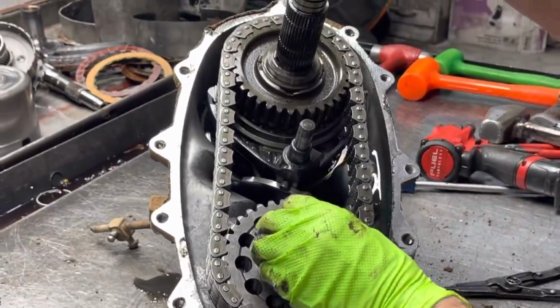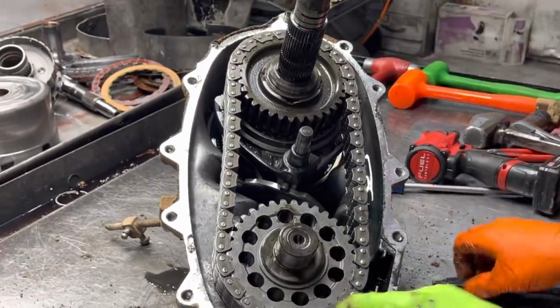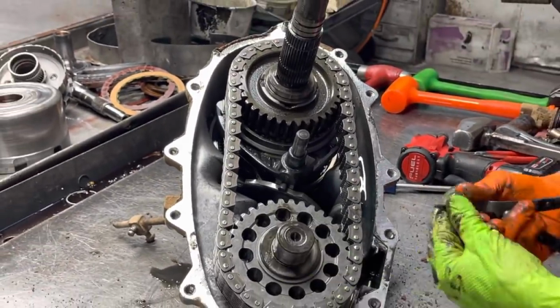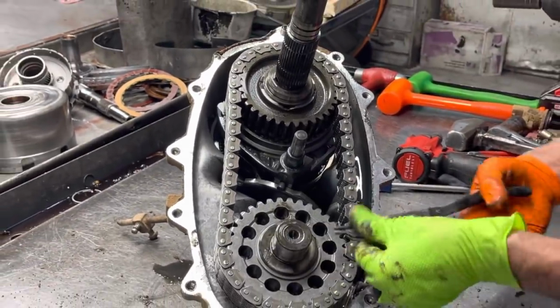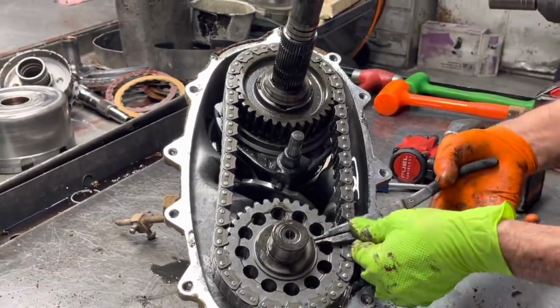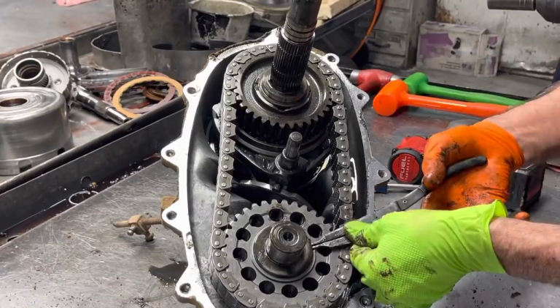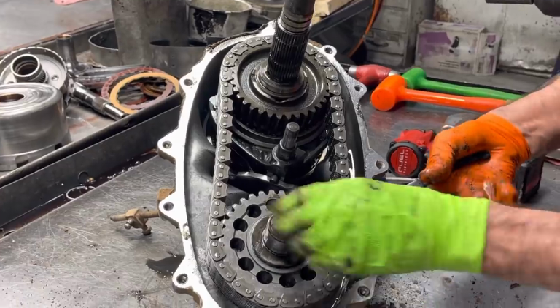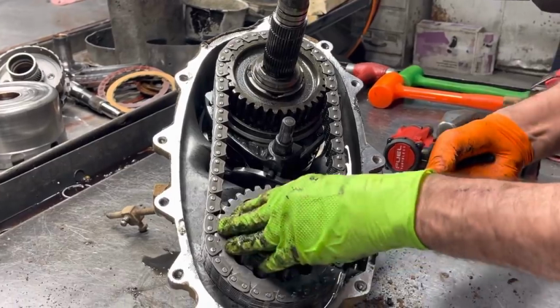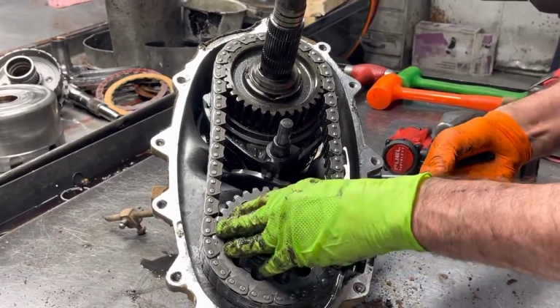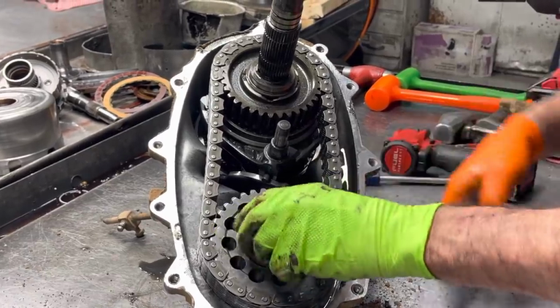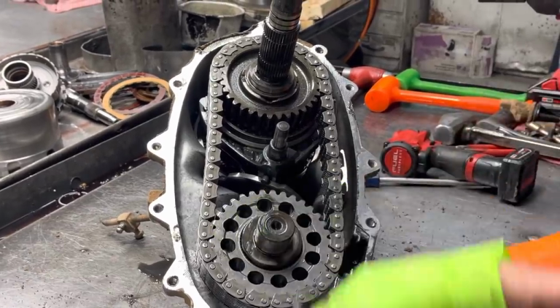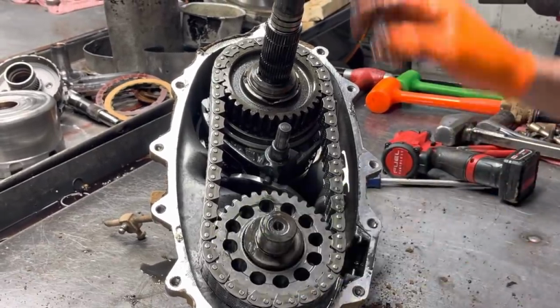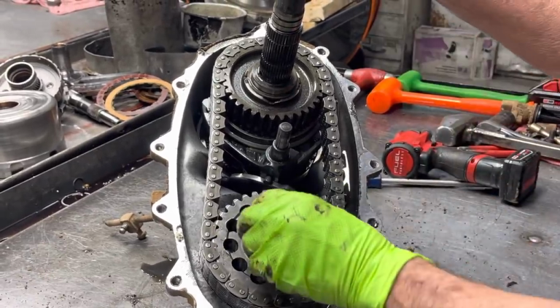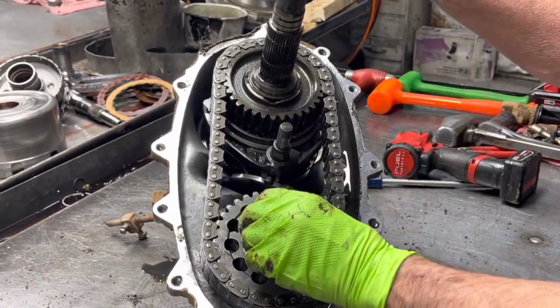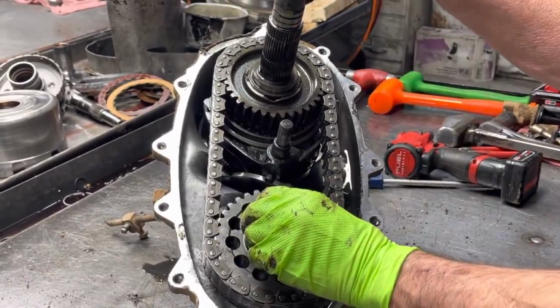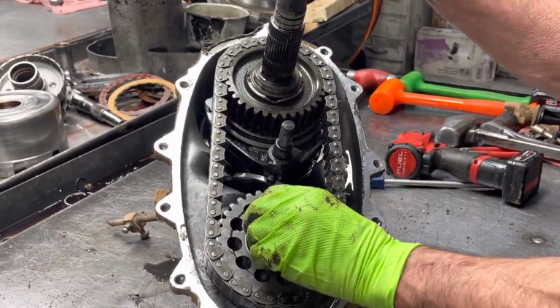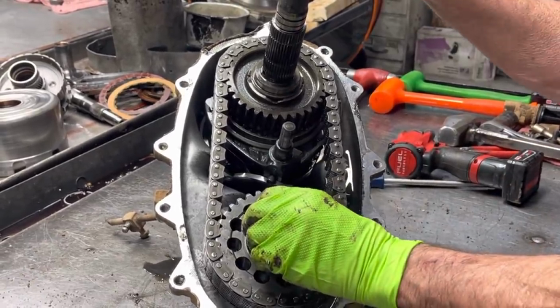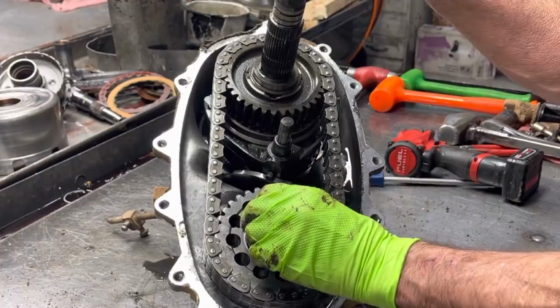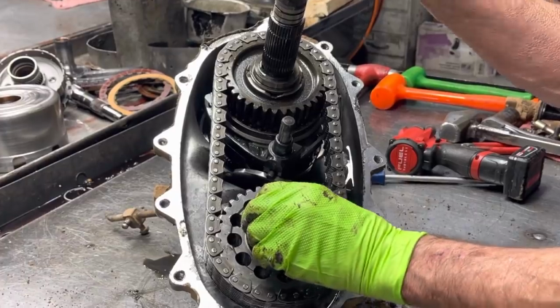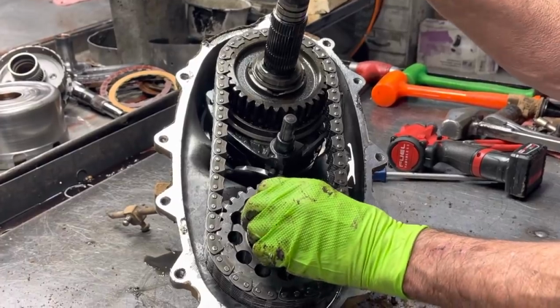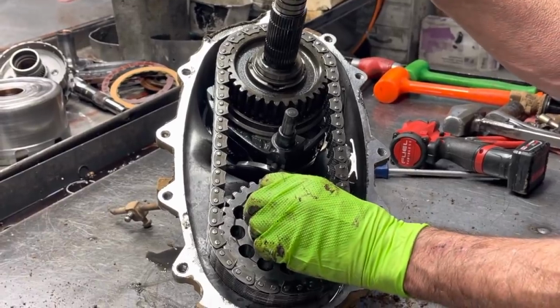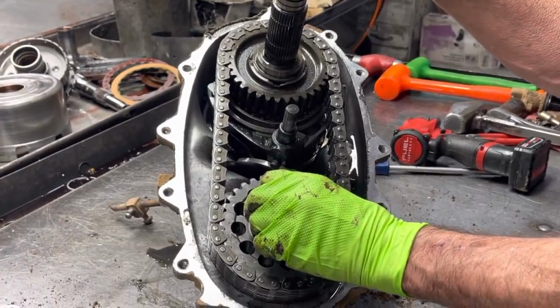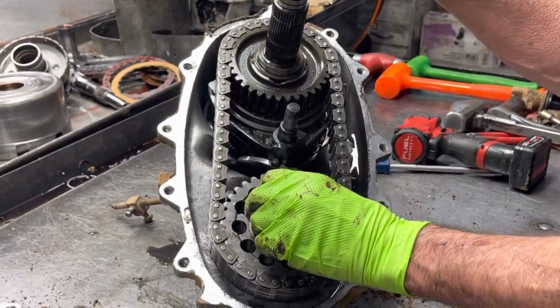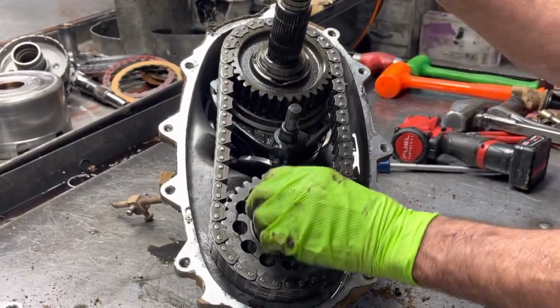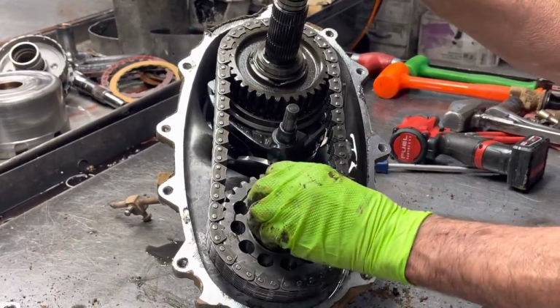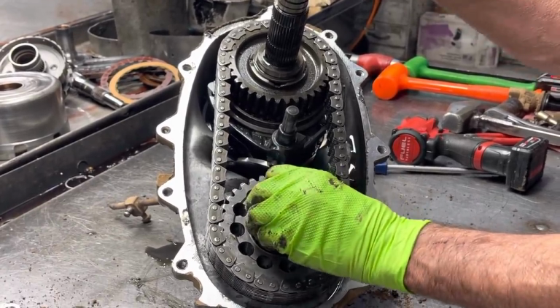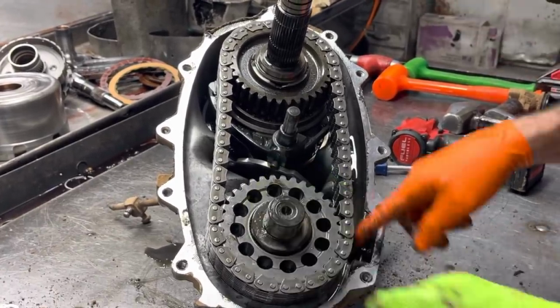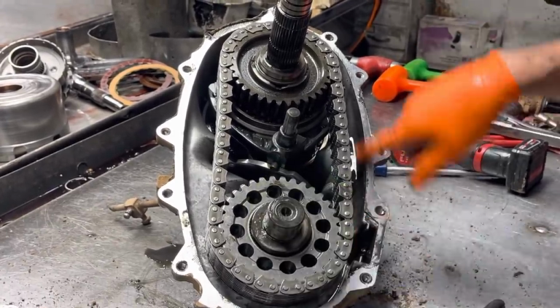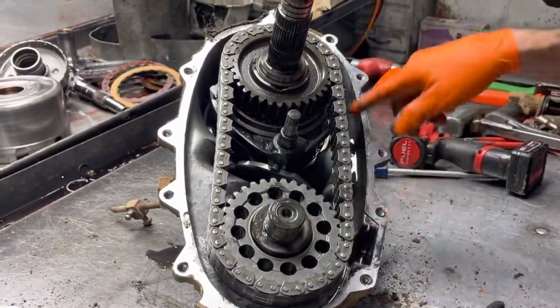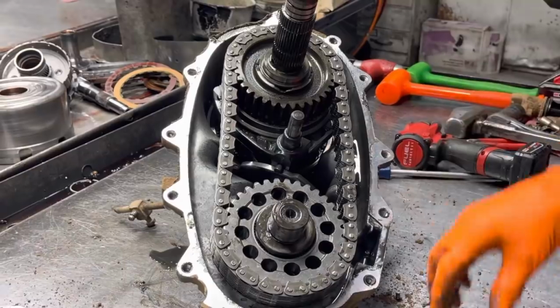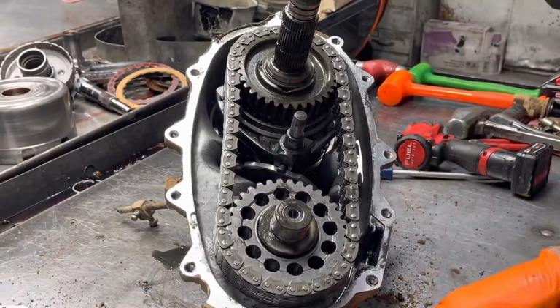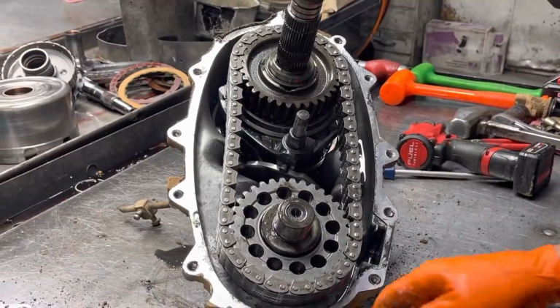The chain still looks pretty good. You can usually tell on these — you can take and pull them apart just a little bit like that. If they tighten up, they're good. If you do that and they're still drooping down, they're wore out.